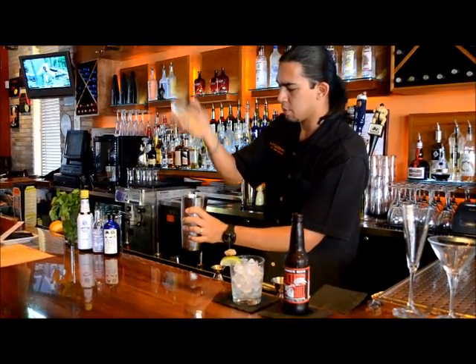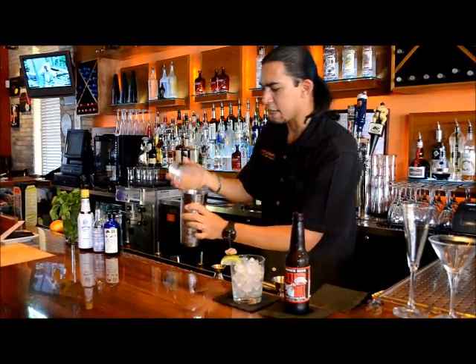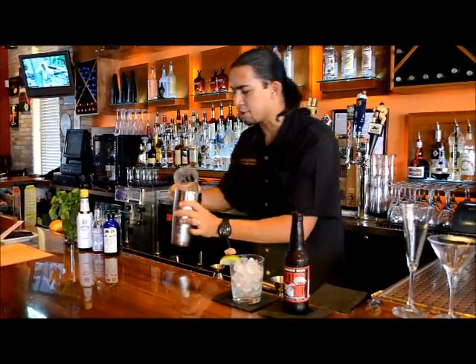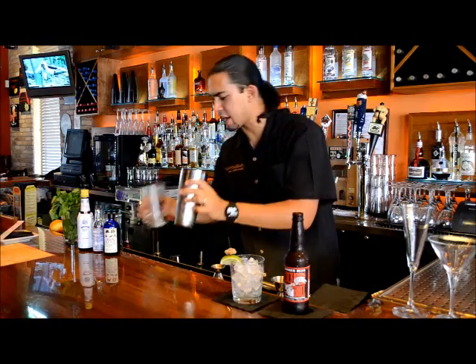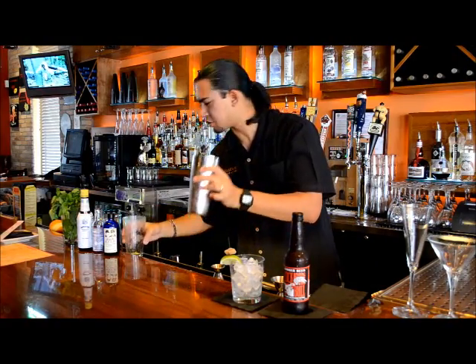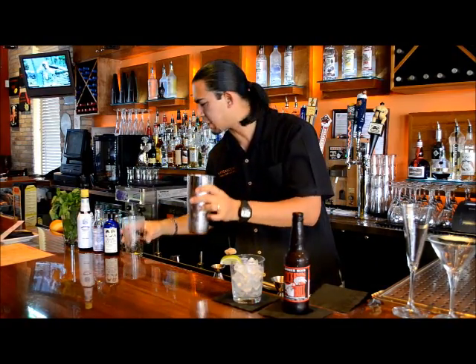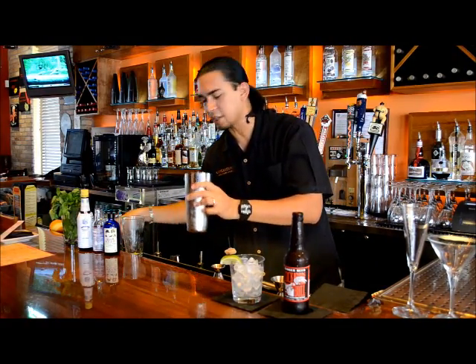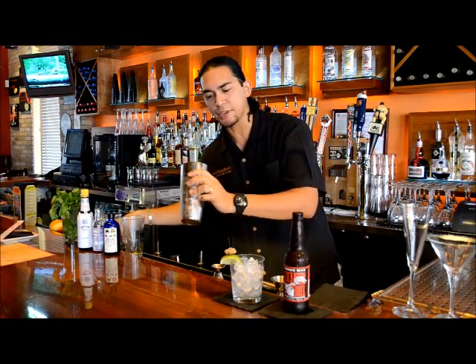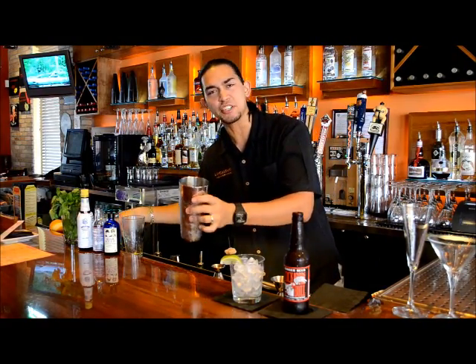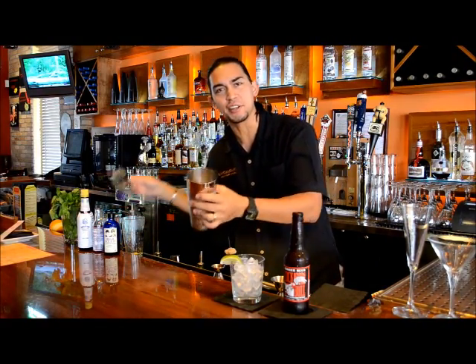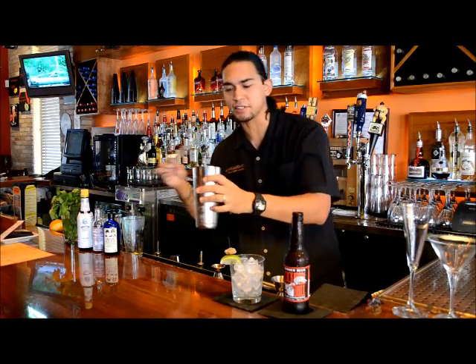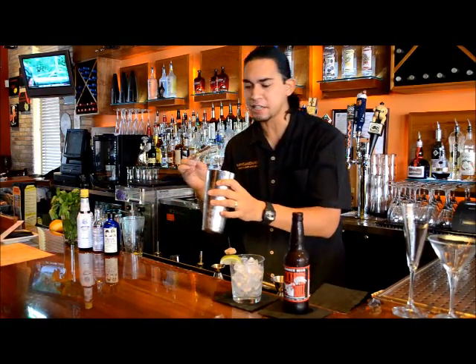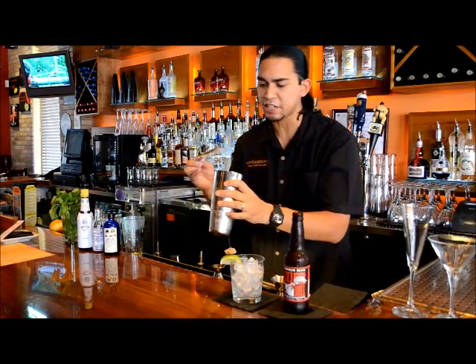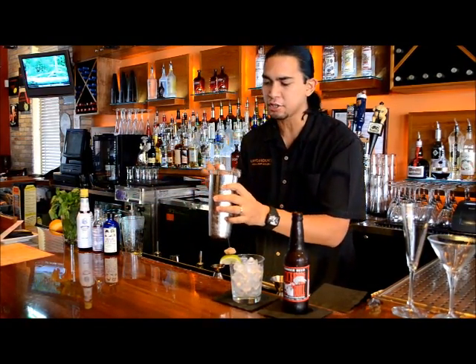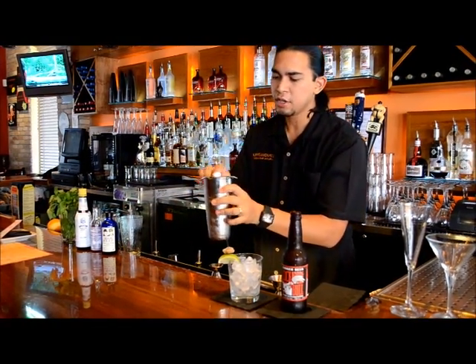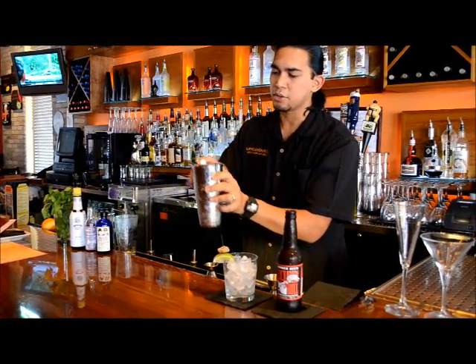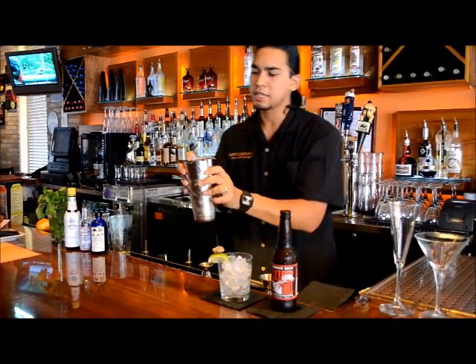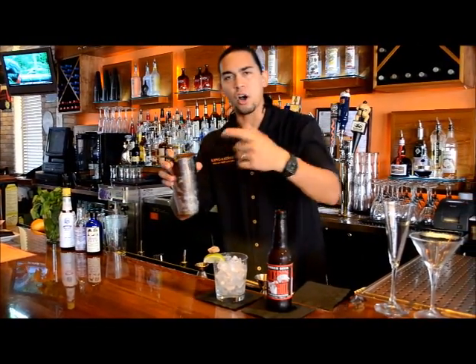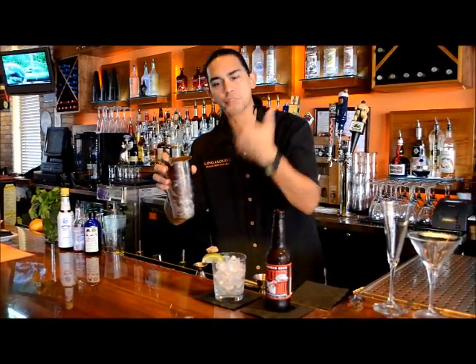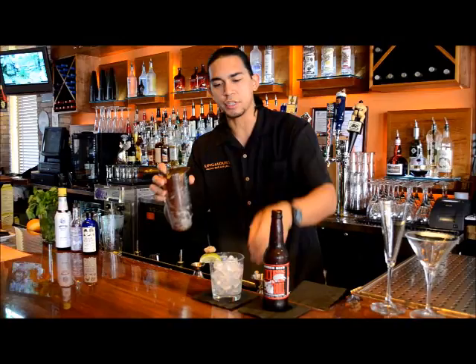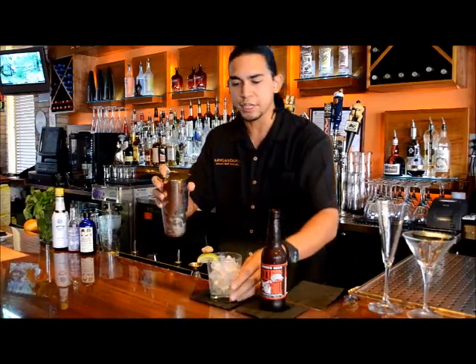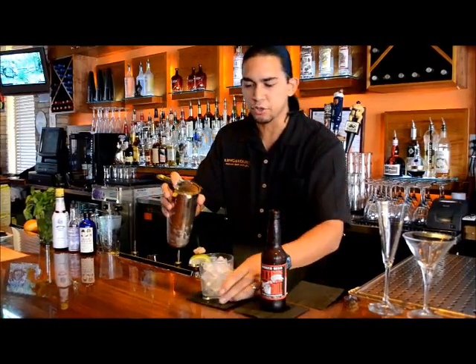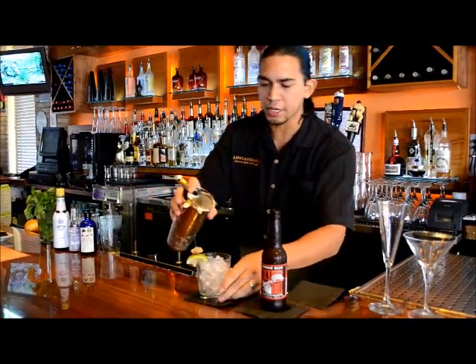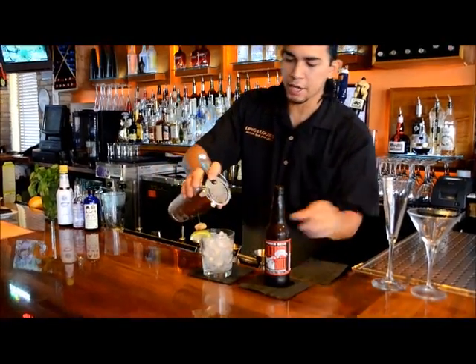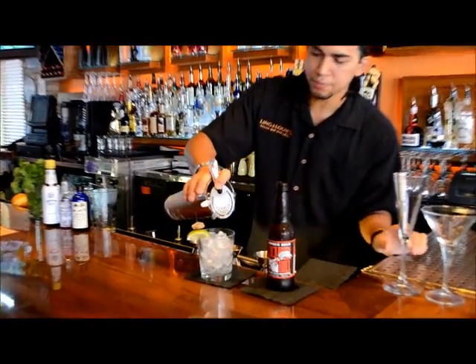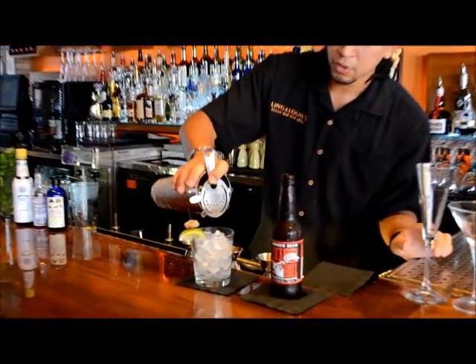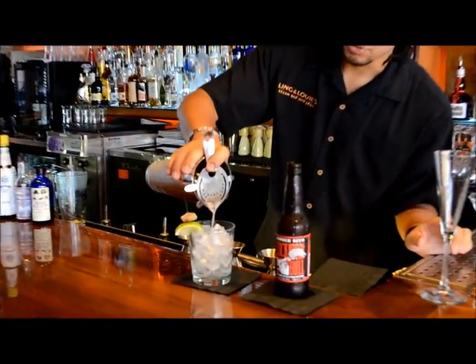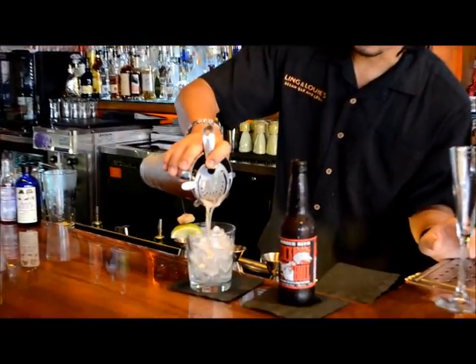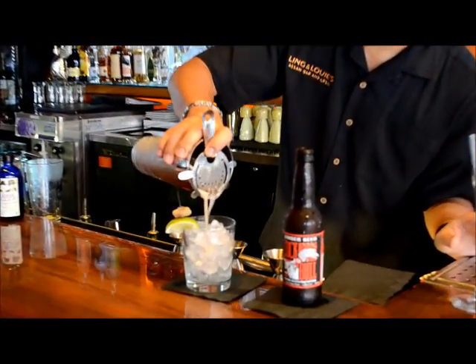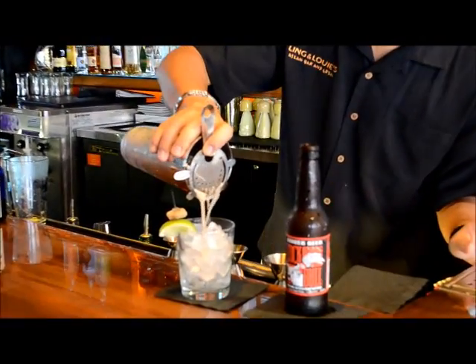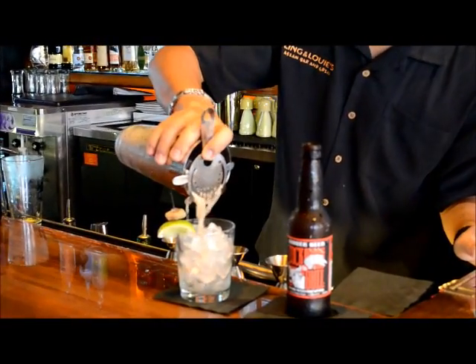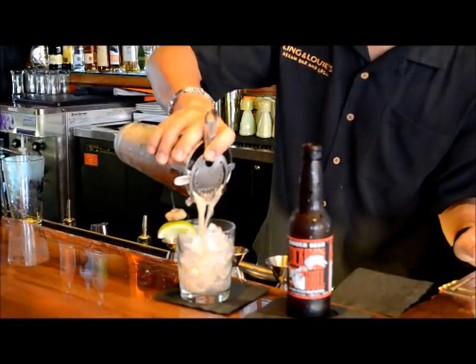Give it a nice shake so you get a lot of aeration in there, add some nice texture to it — it gets all those ingredients incorporated together — and we're going to strain that right into the glass.